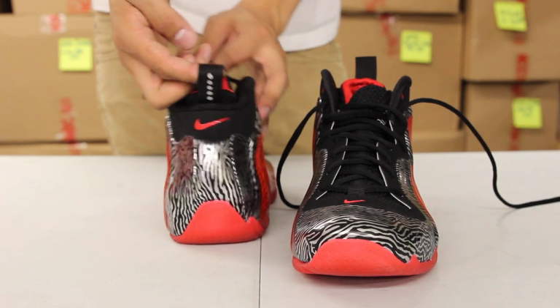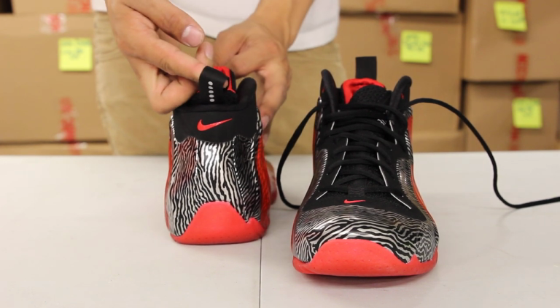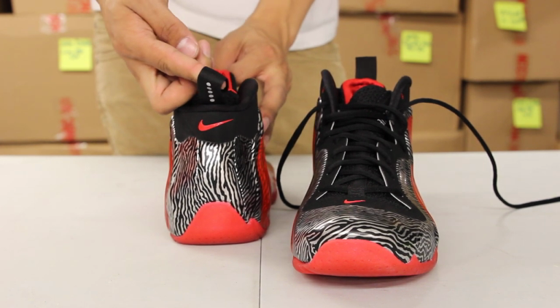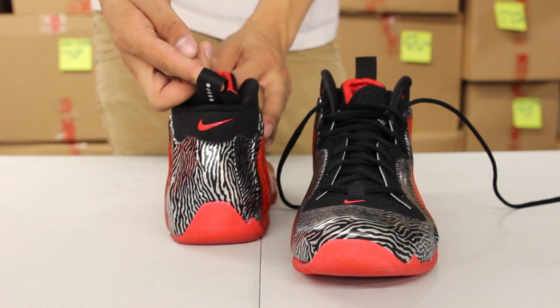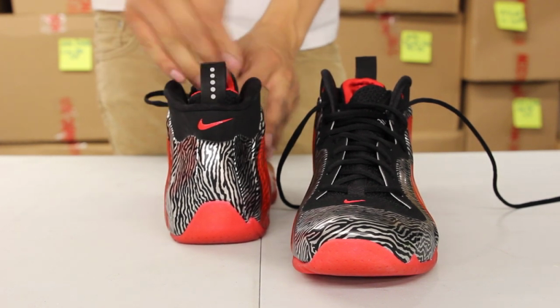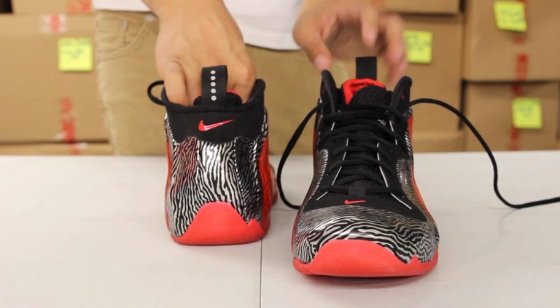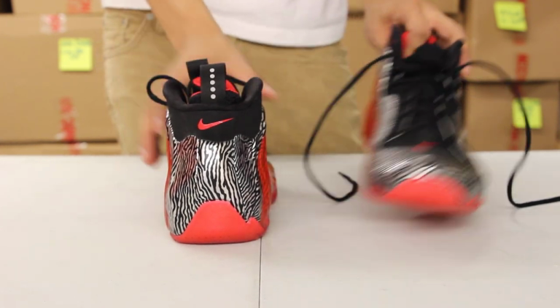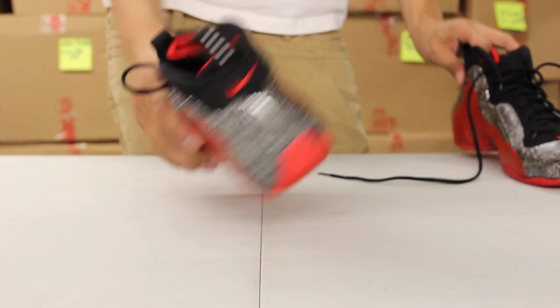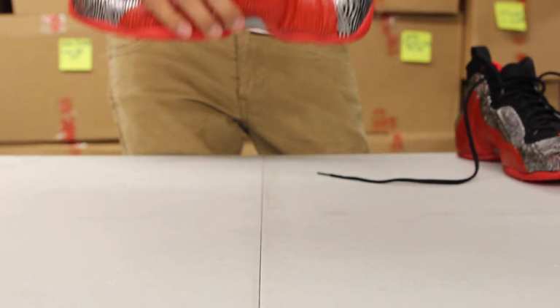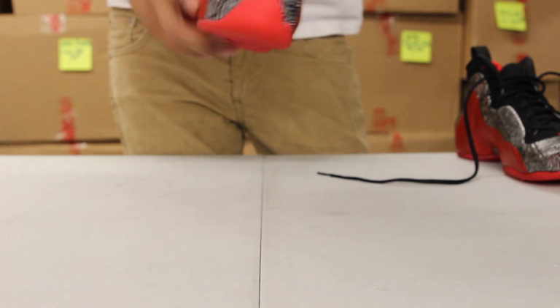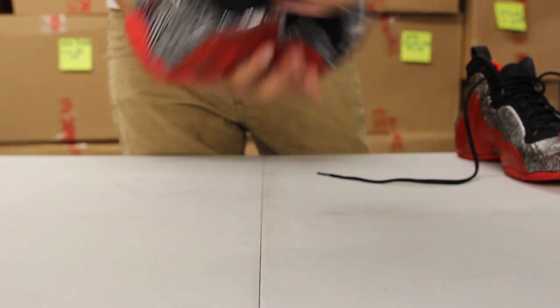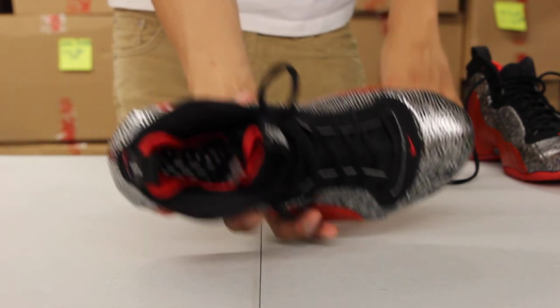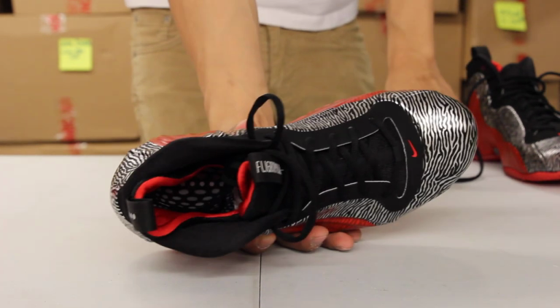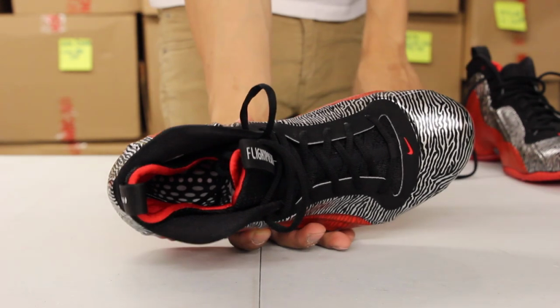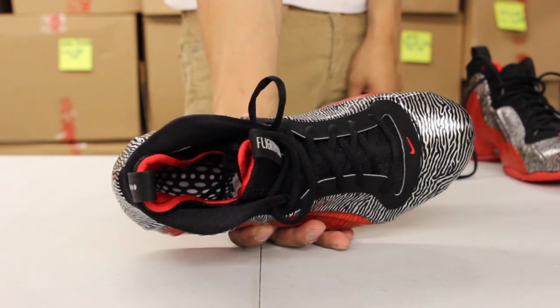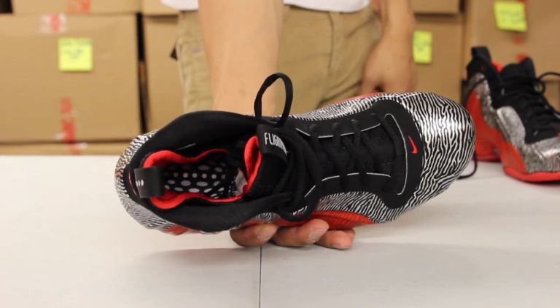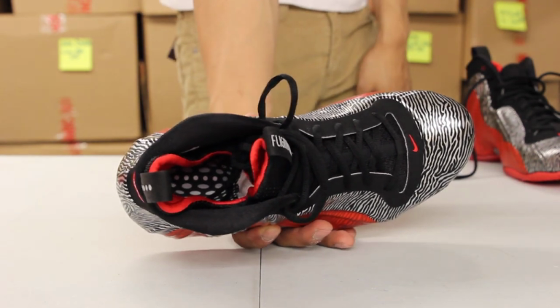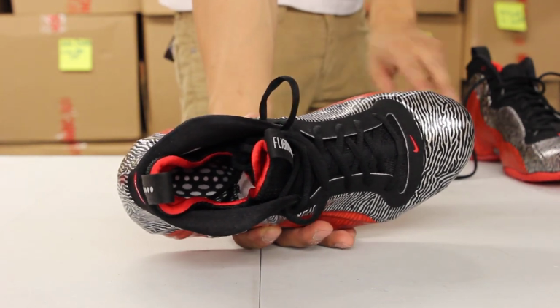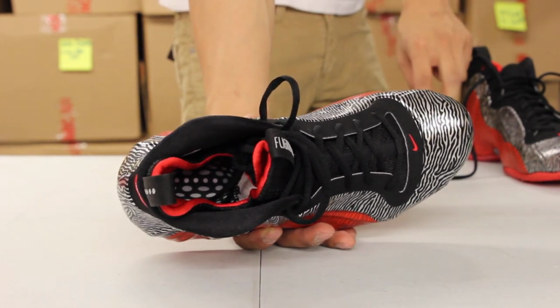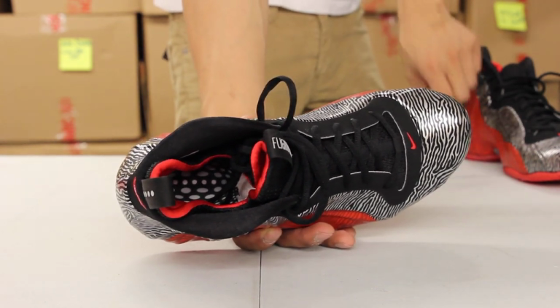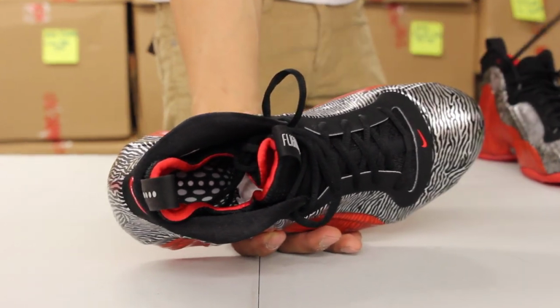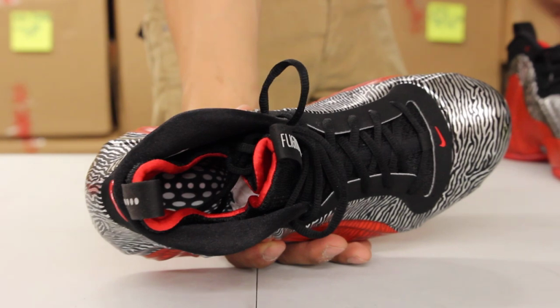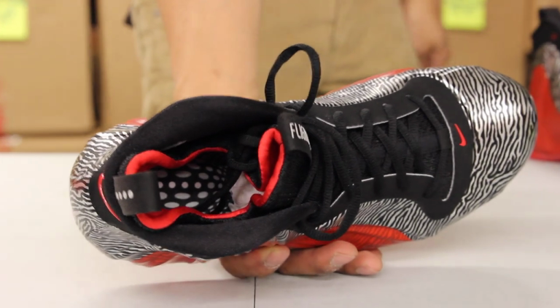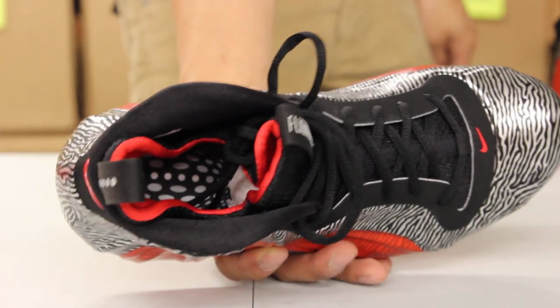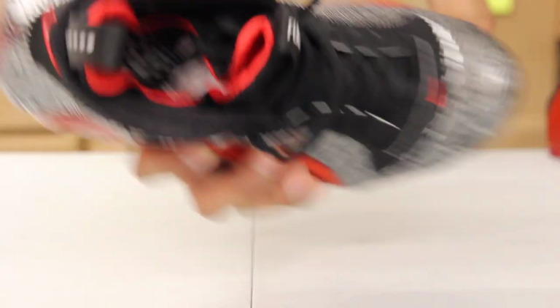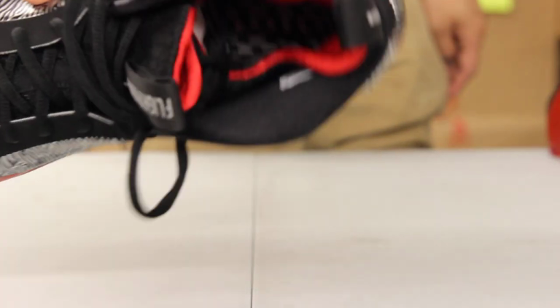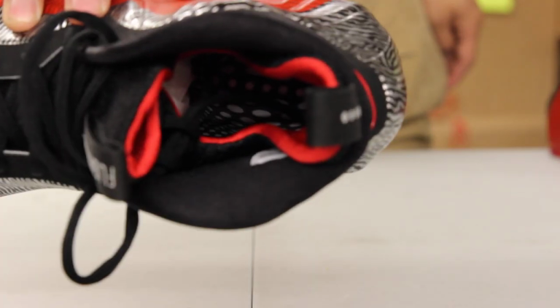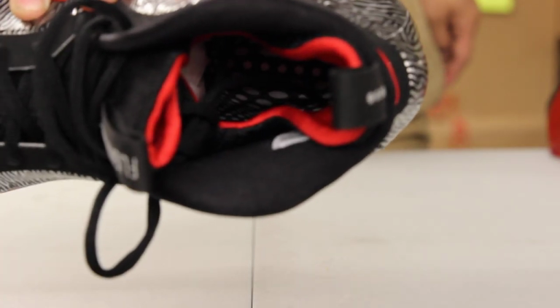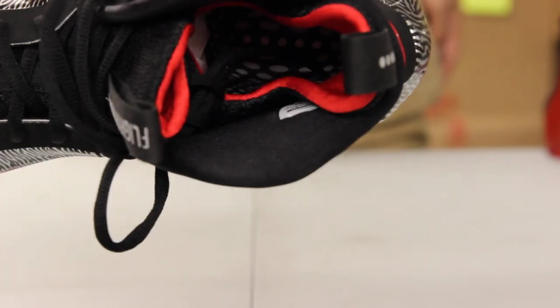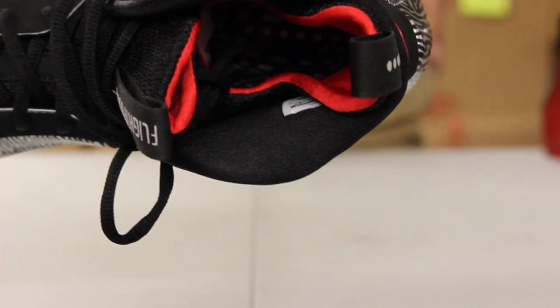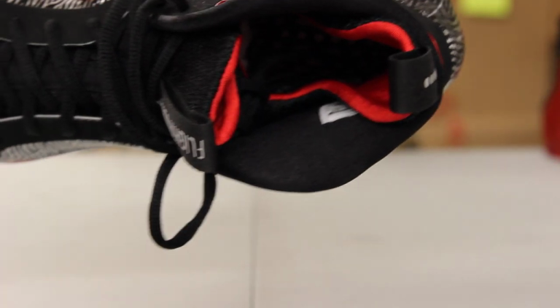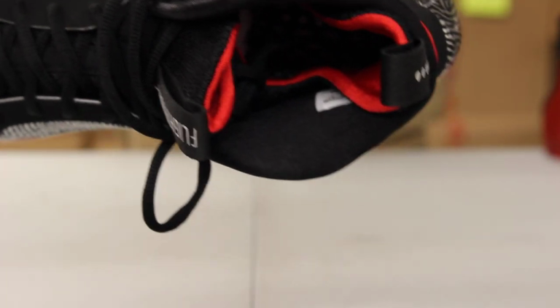In the back you got five dots — that's also a pull tab, part of the sock. On the inside of the shoe, you got the inner sock in red. And finally, you got the Flight Posit insole in black and white.